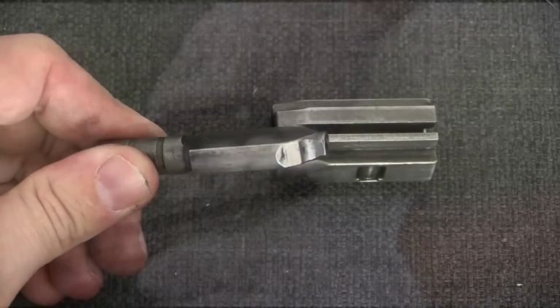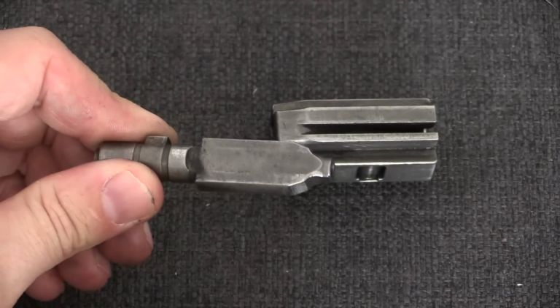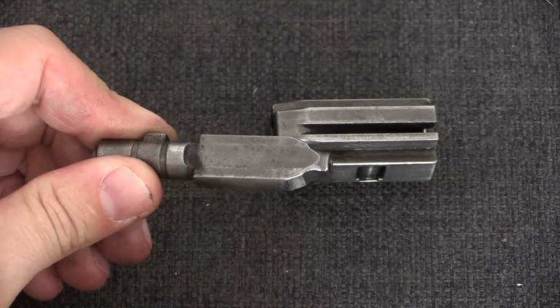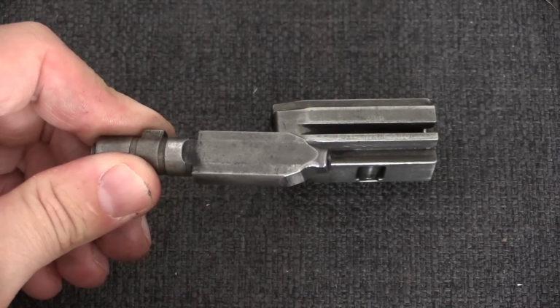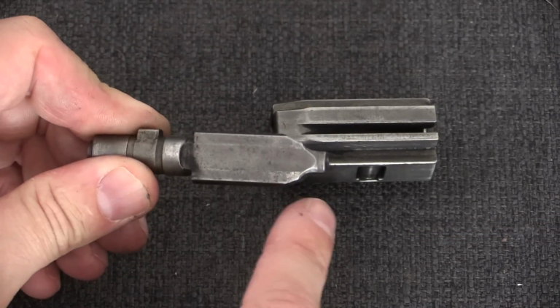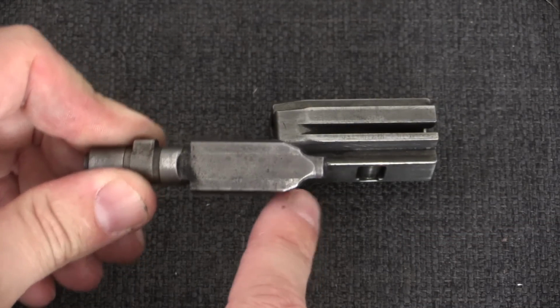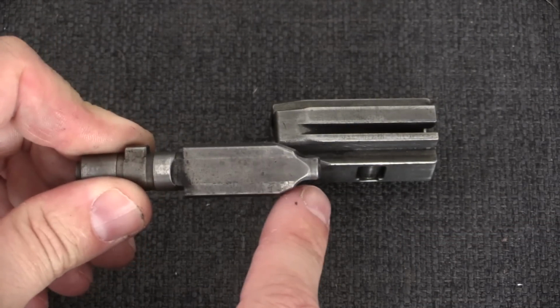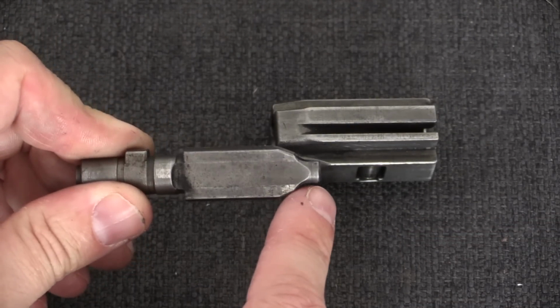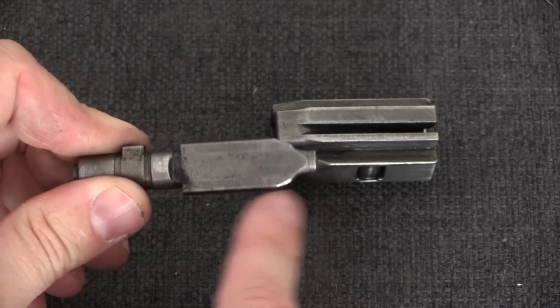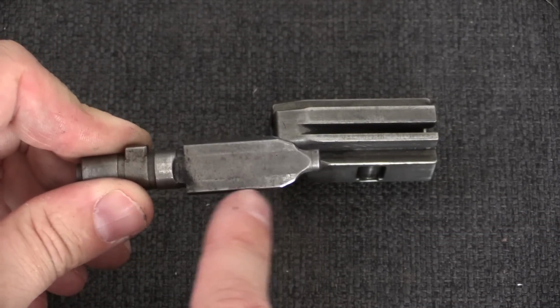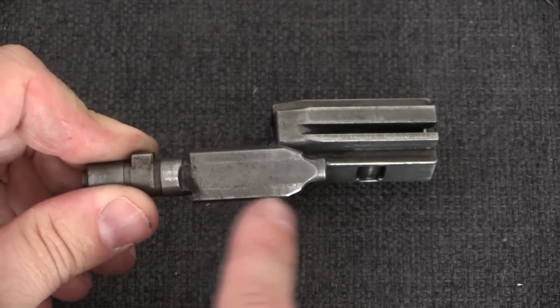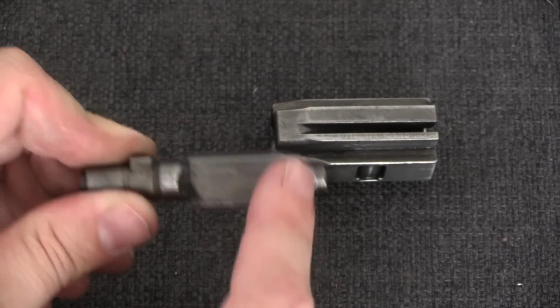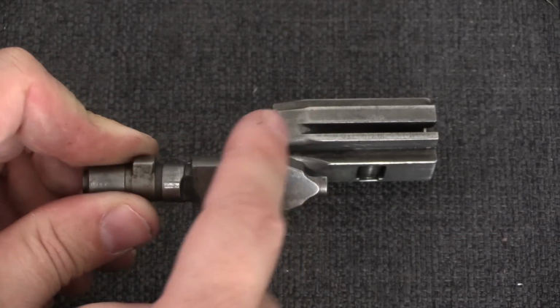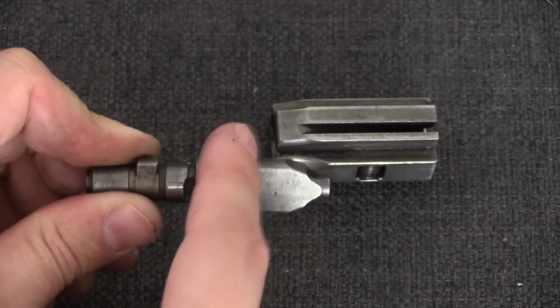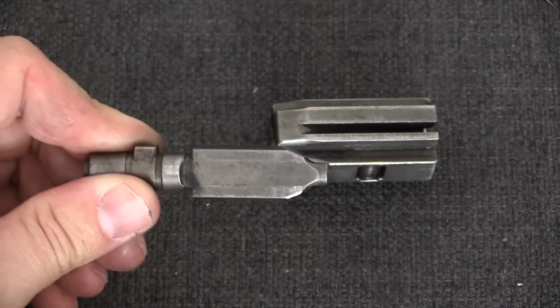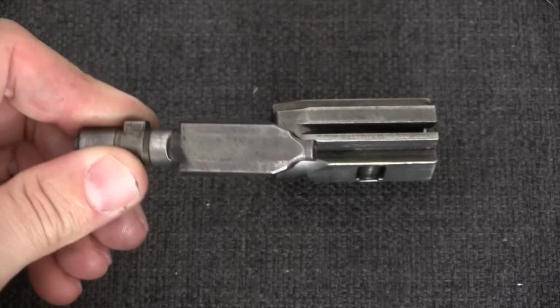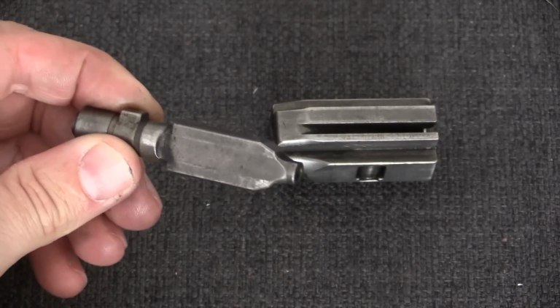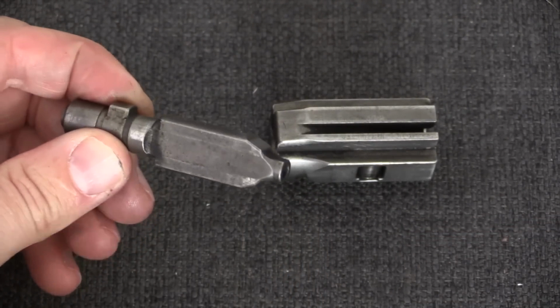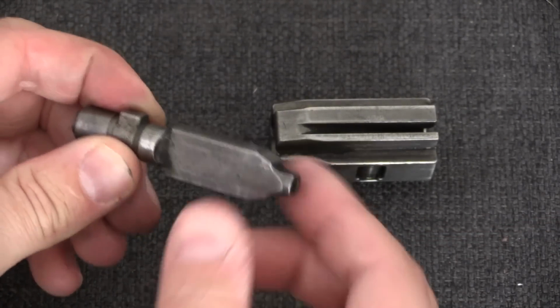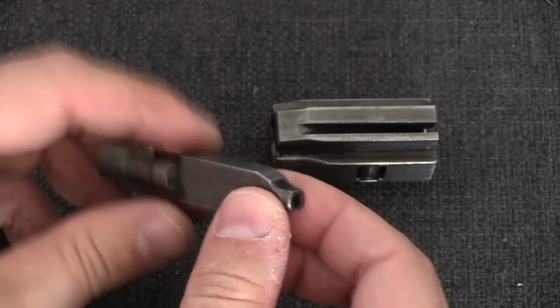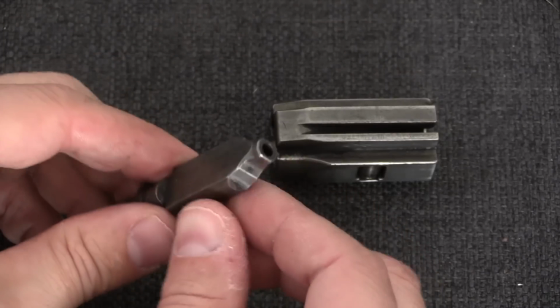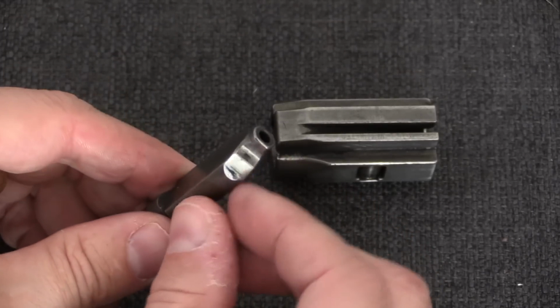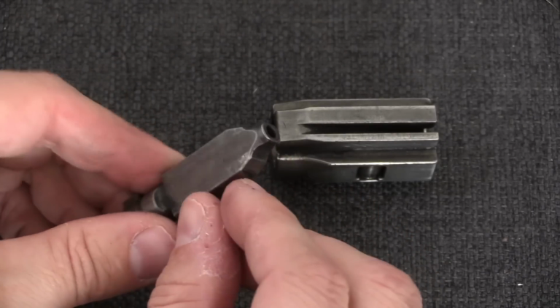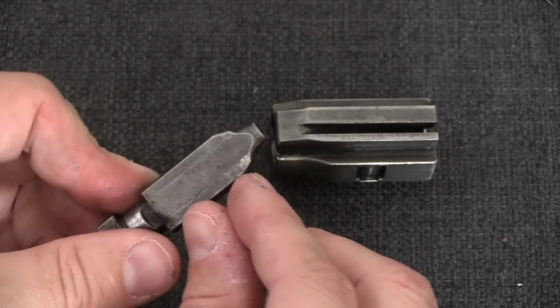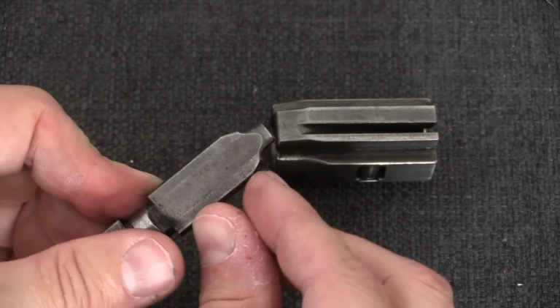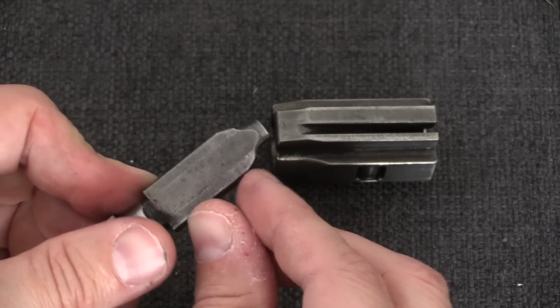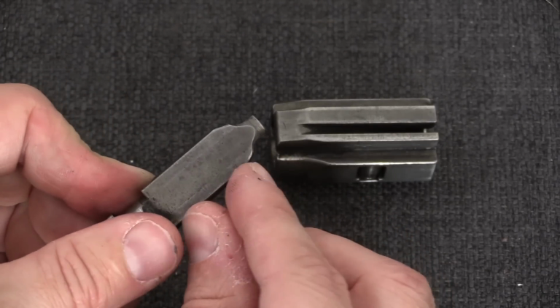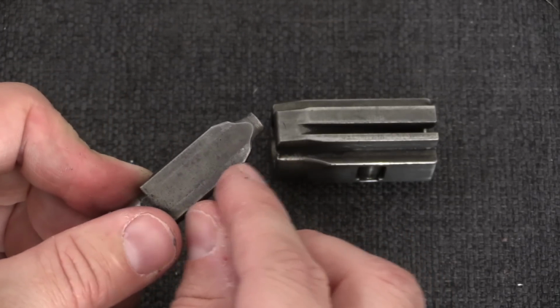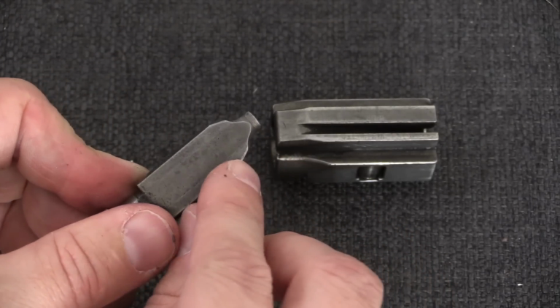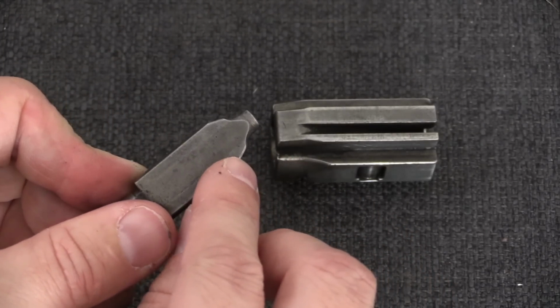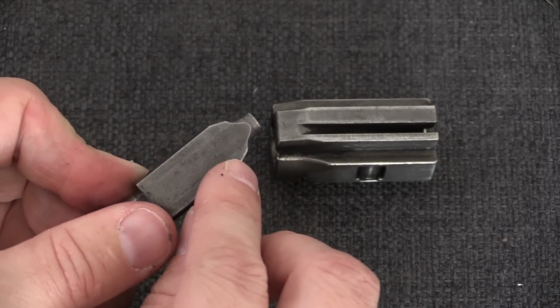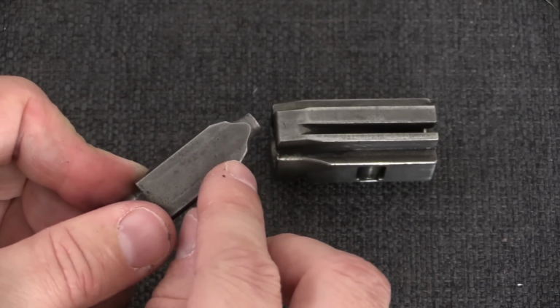In a locked system, the two rollers are set on flat surfaces of a locking piece like this. In a delayed system, they're actually set on angled surfaces, as you see here.